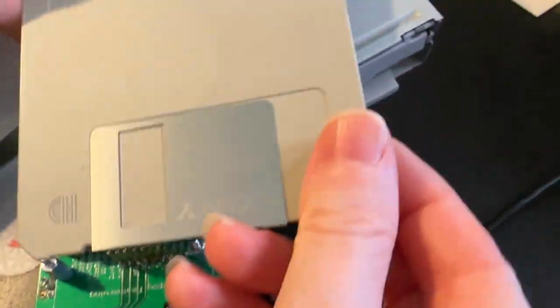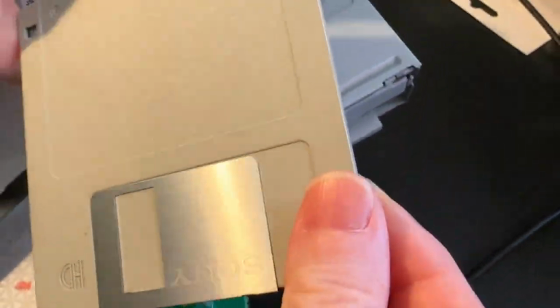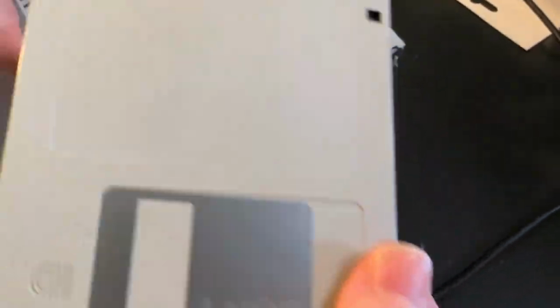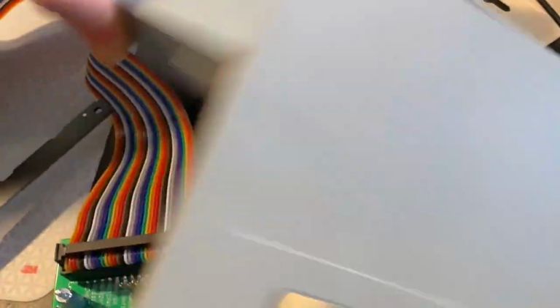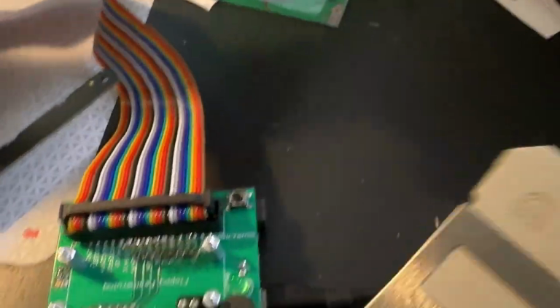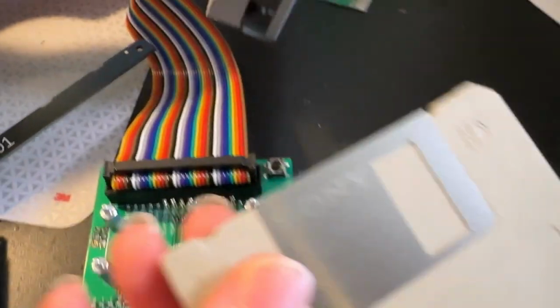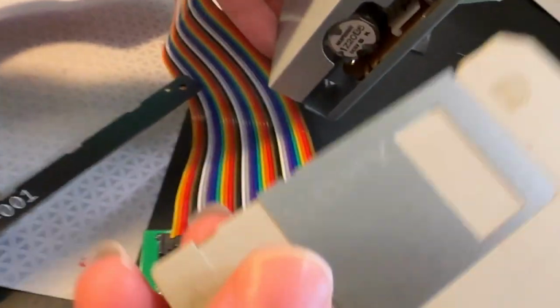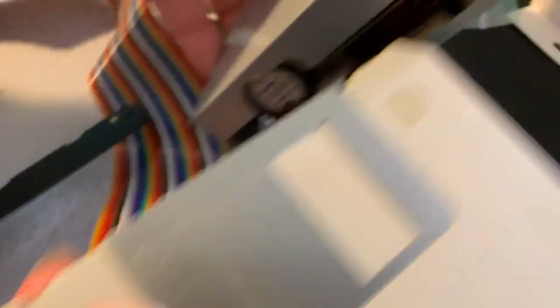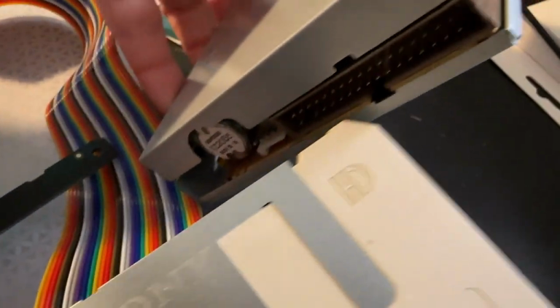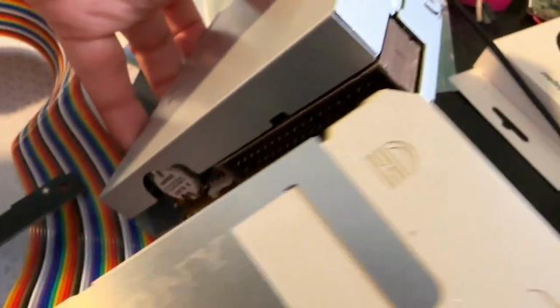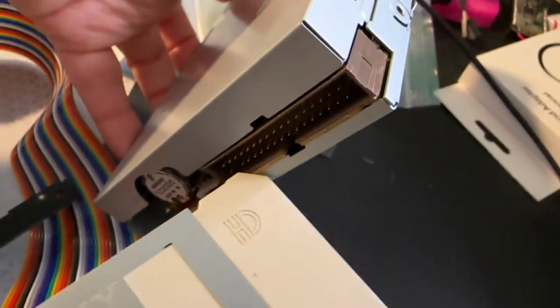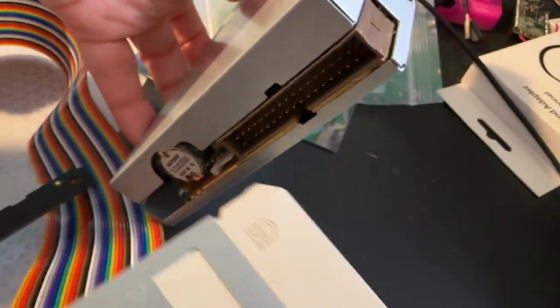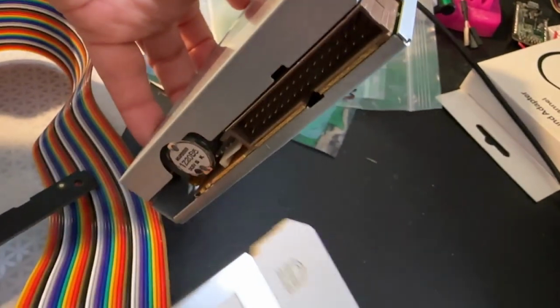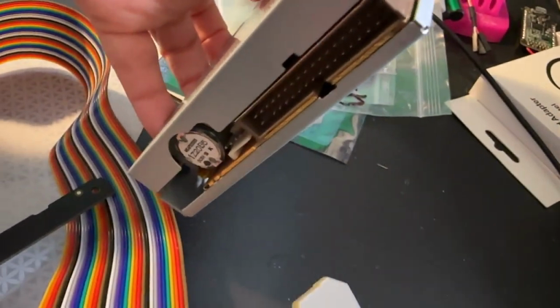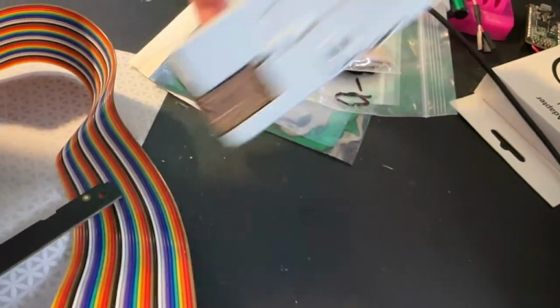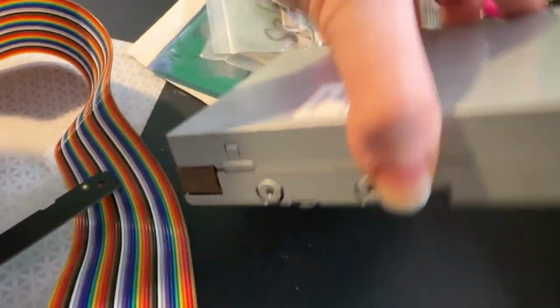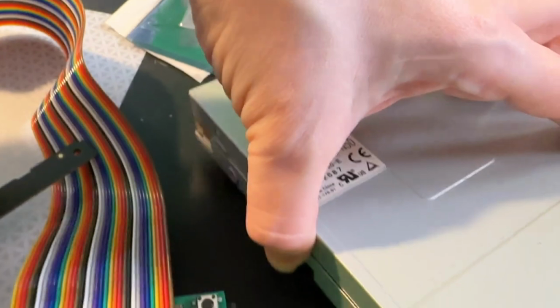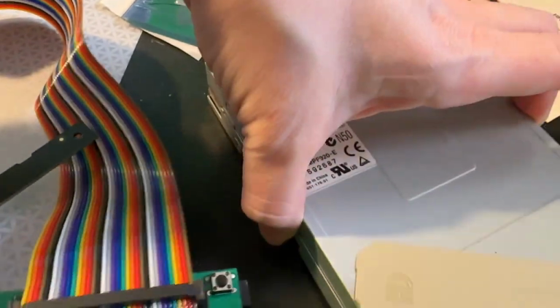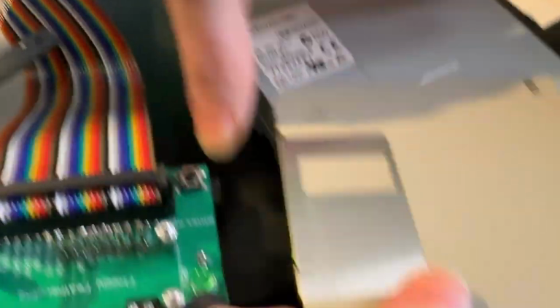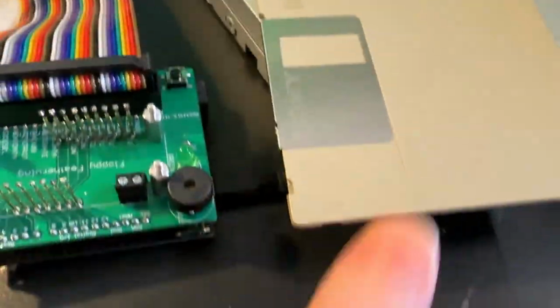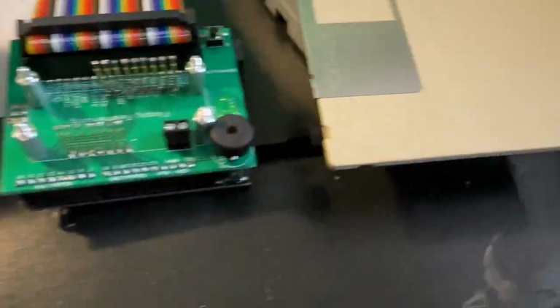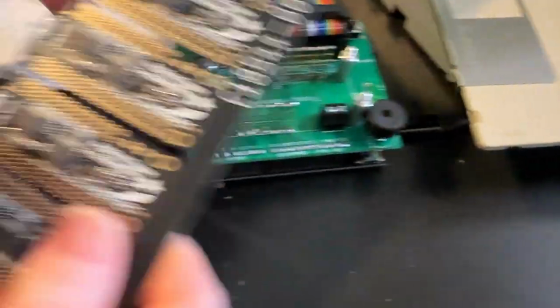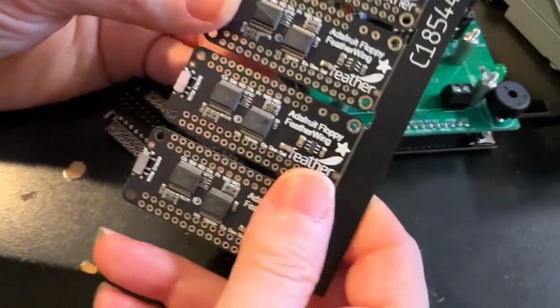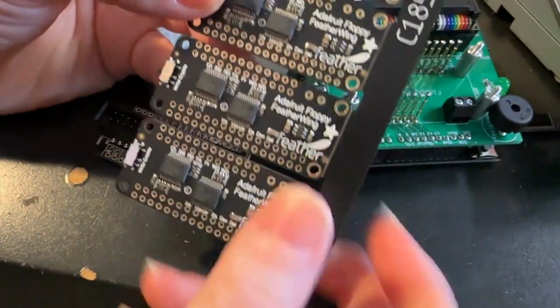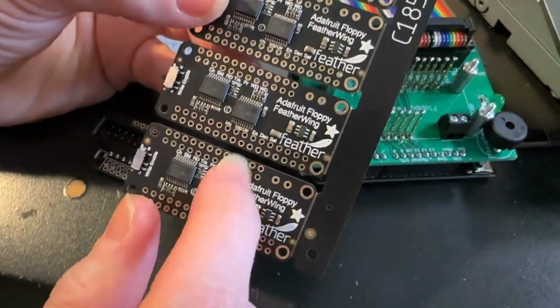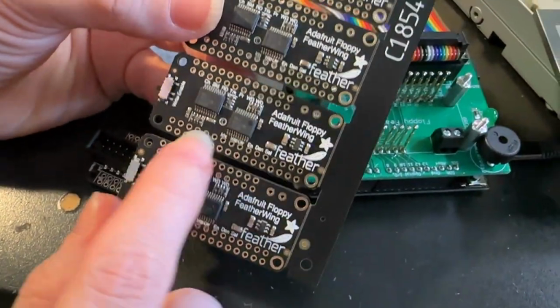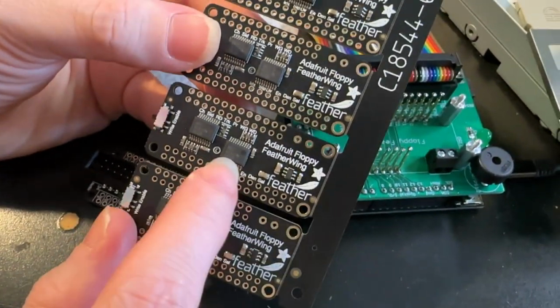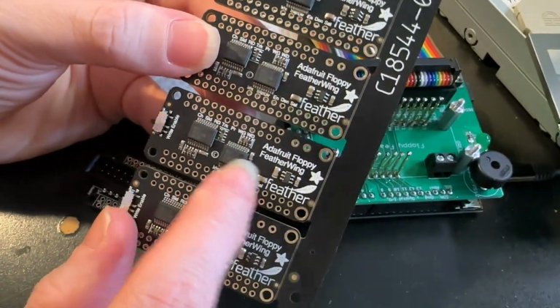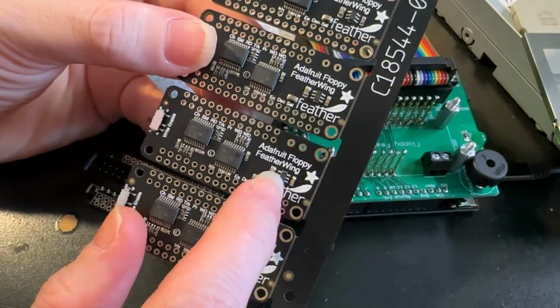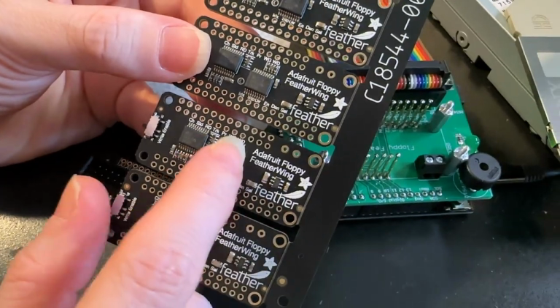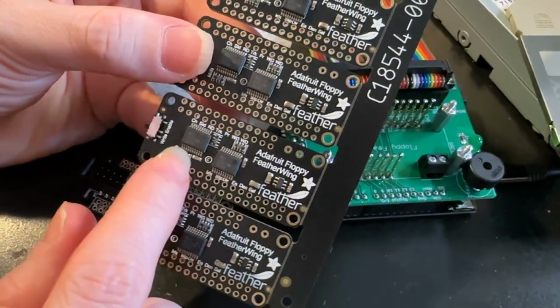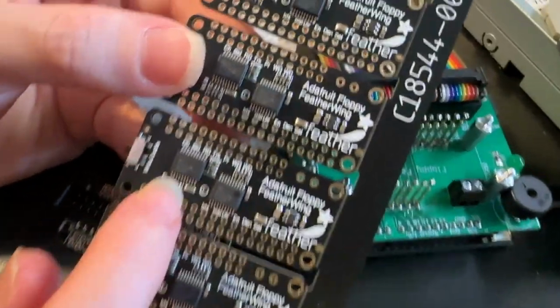I also happen to have a Sony disc. On the back are these IDC connectors — half the pins are ground, so the other half are signals that are five volts. We need to have level shifting to use them with Feathers: three volt to five volt, and five volt down to three volt.